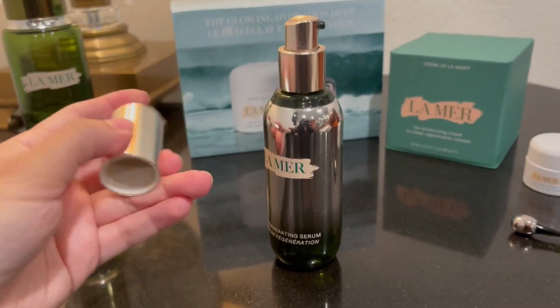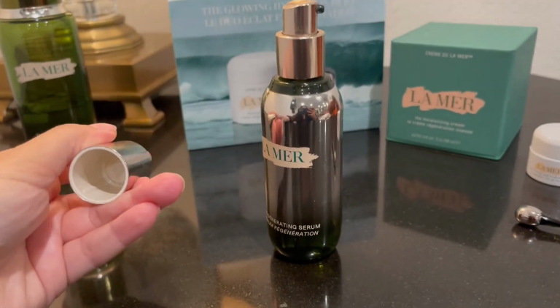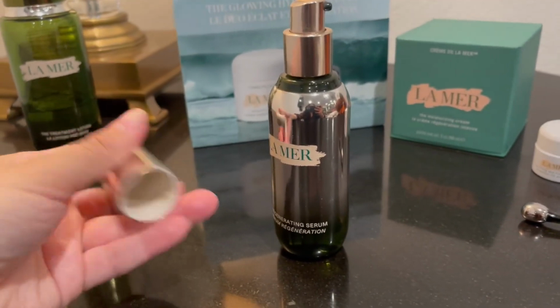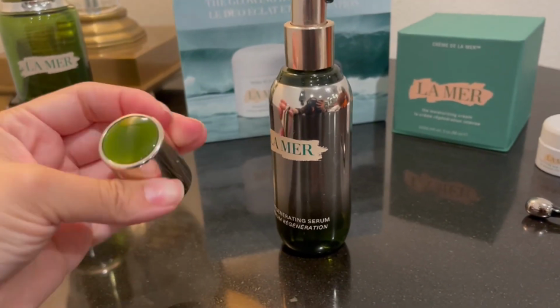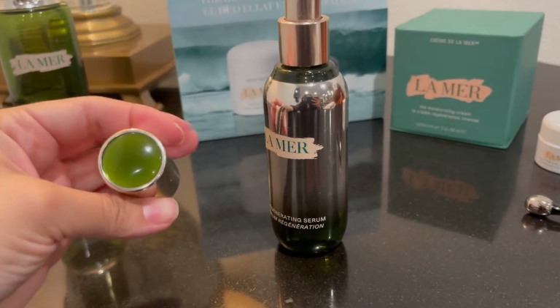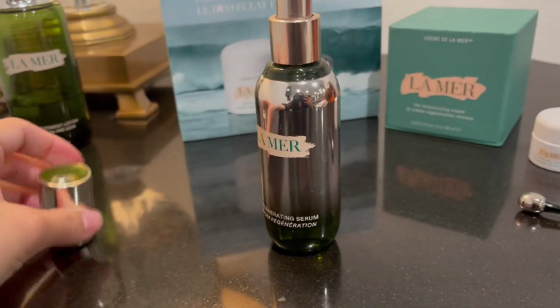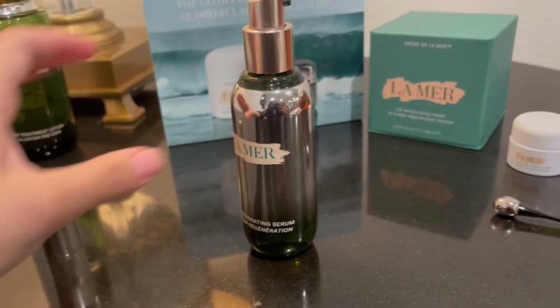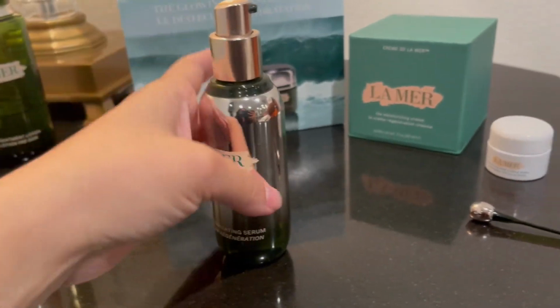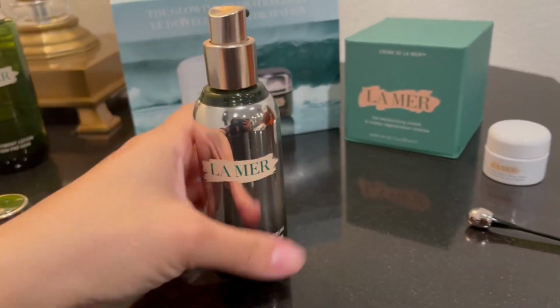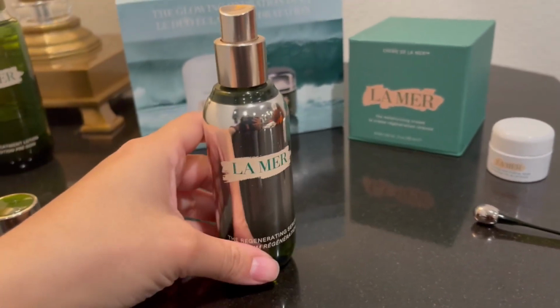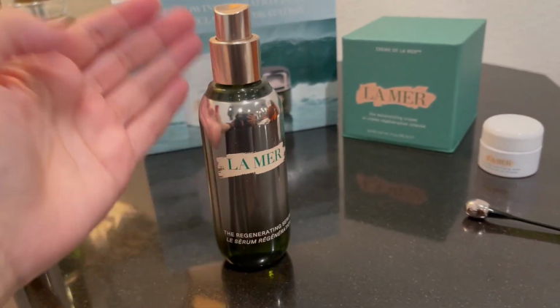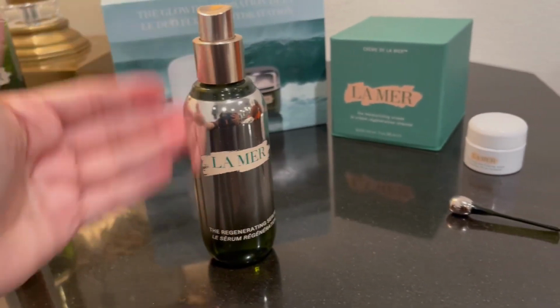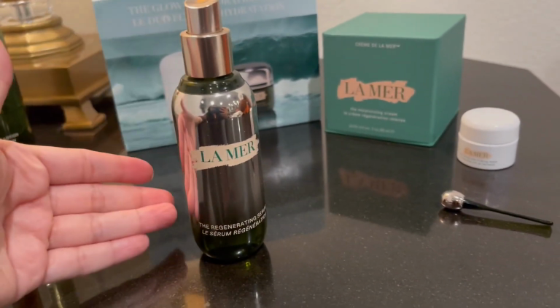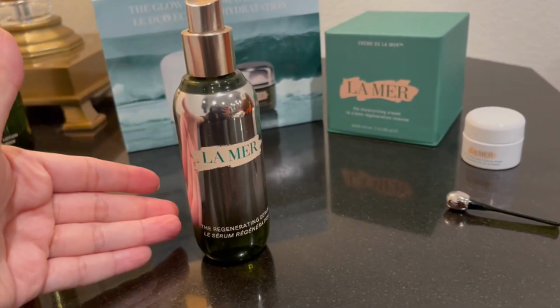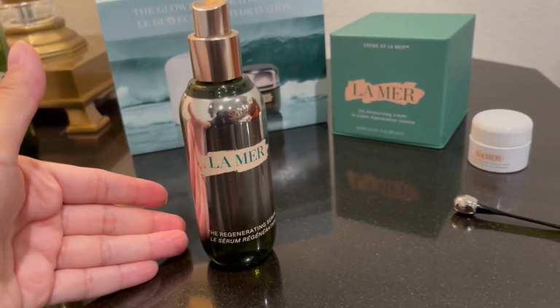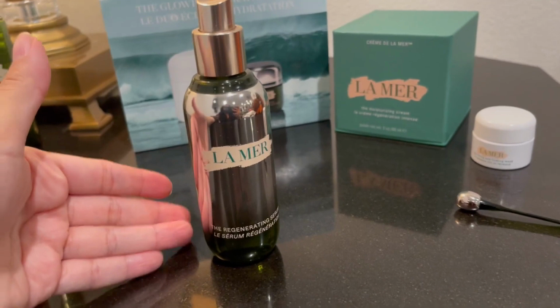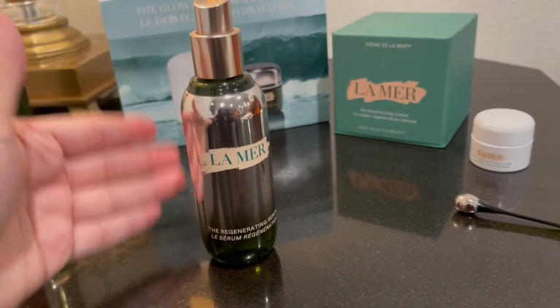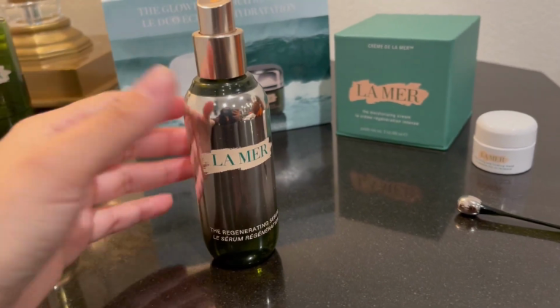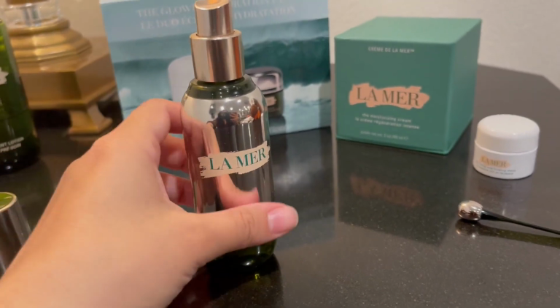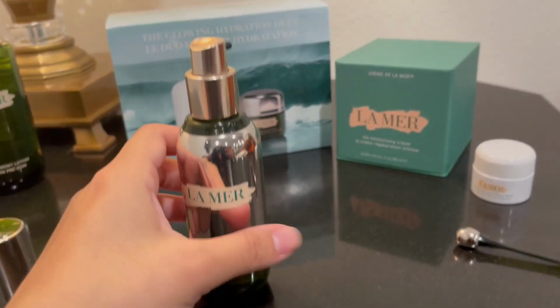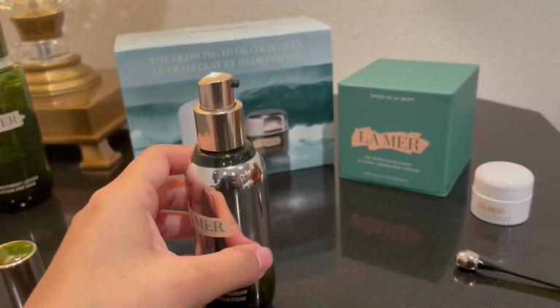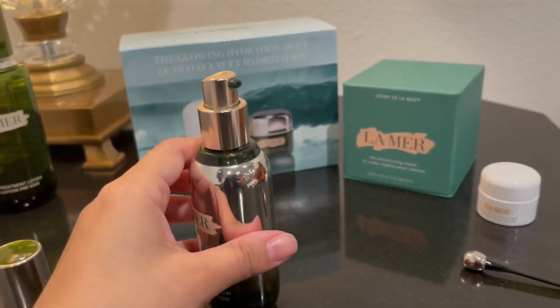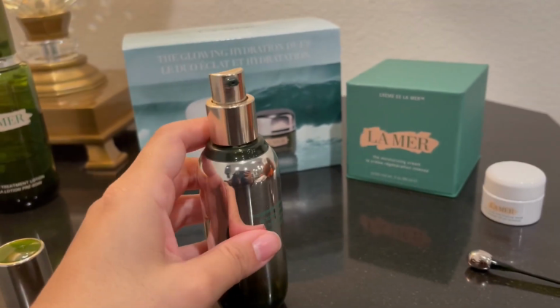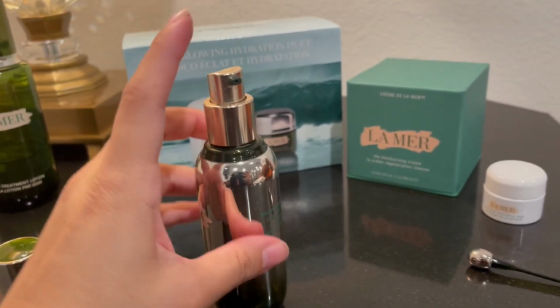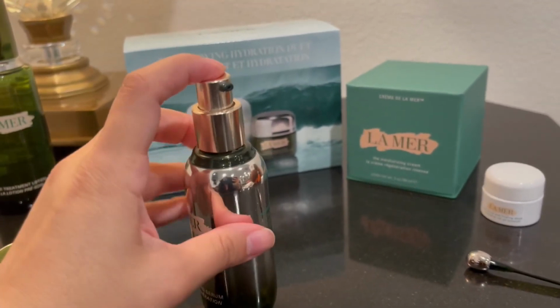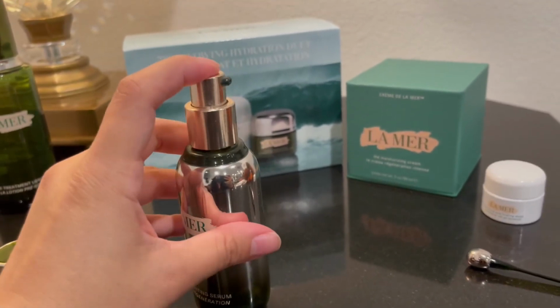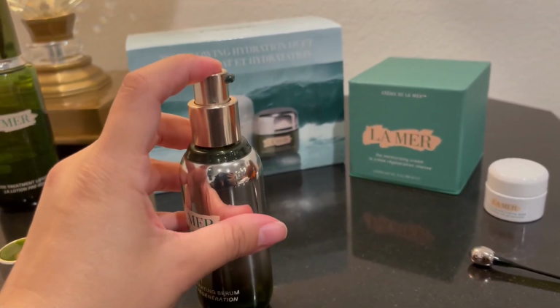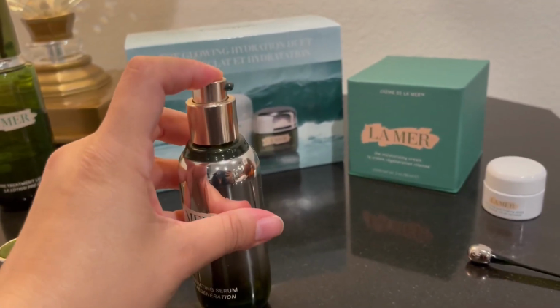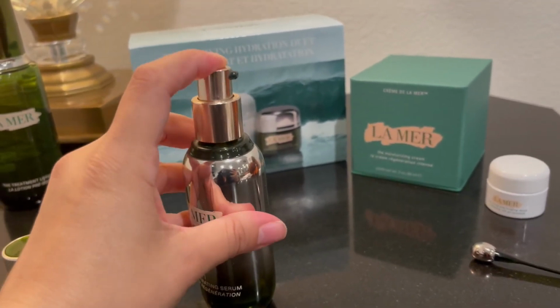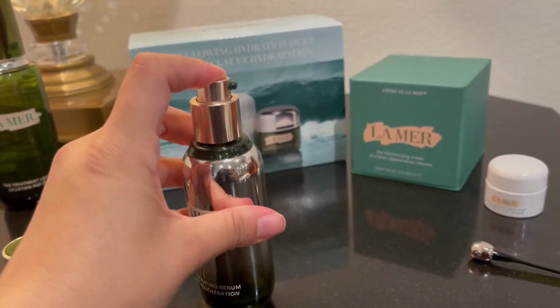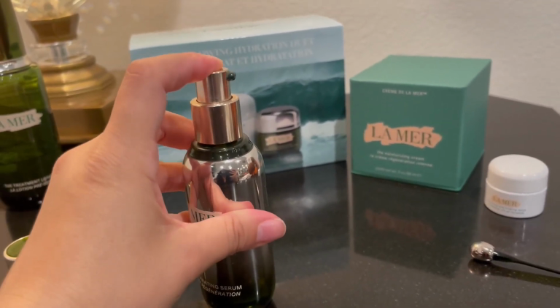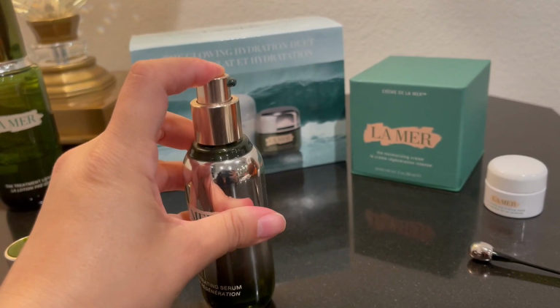I really like the packaging. It's really good quality. It looks really nice on your nightstand. There's a pump right here, and I am running out.